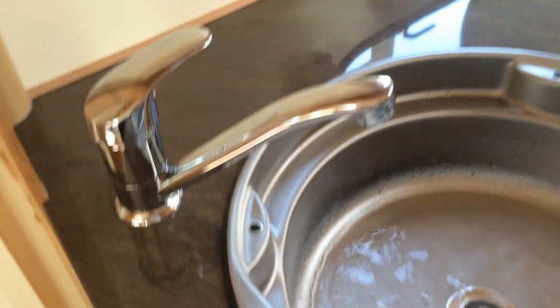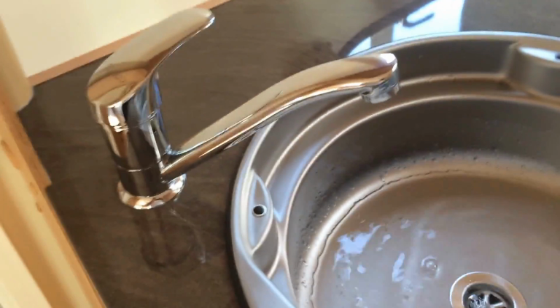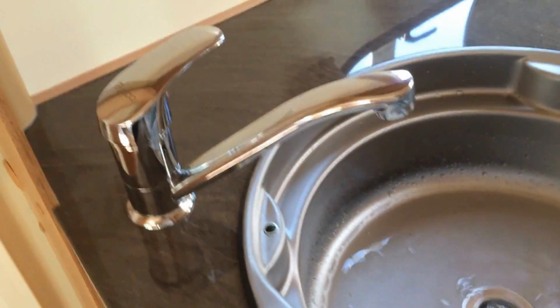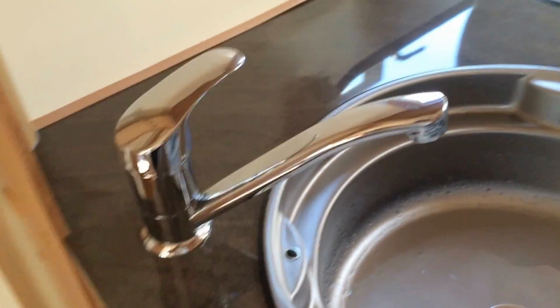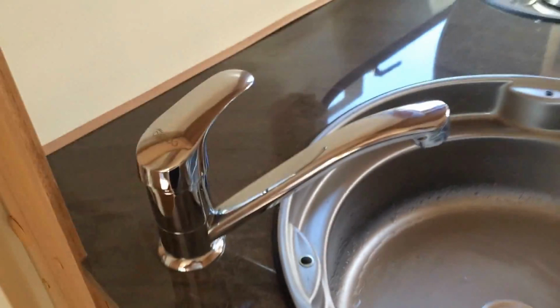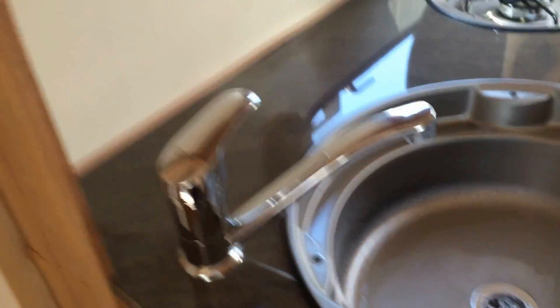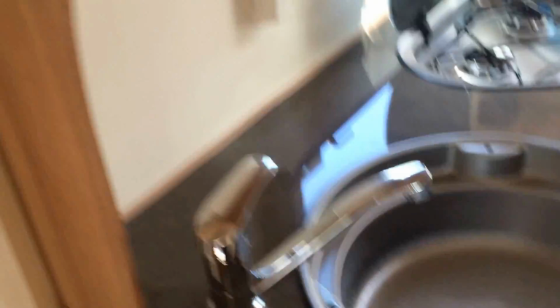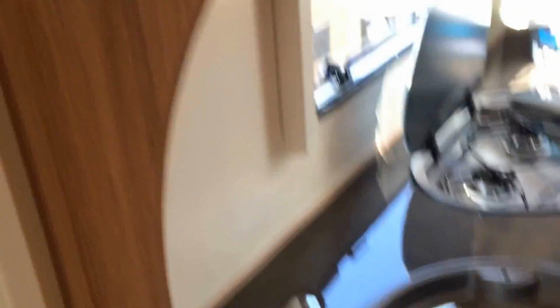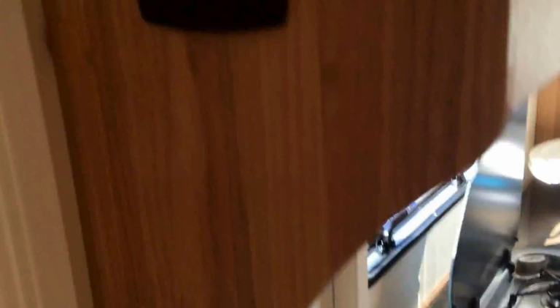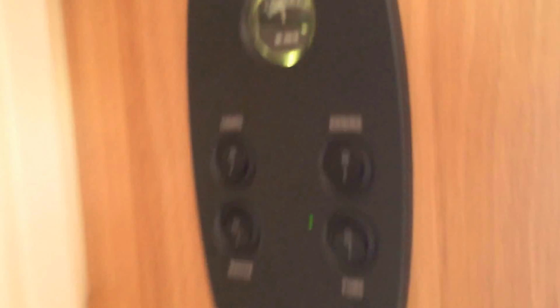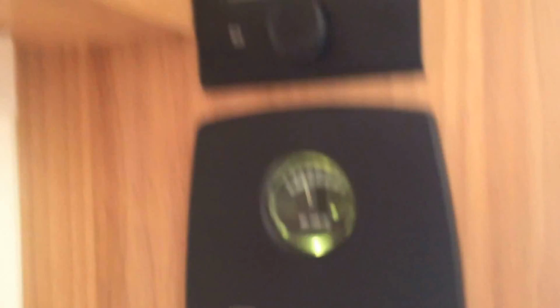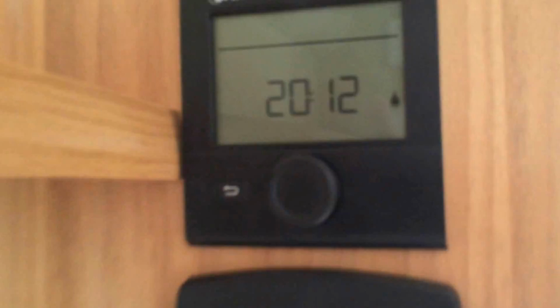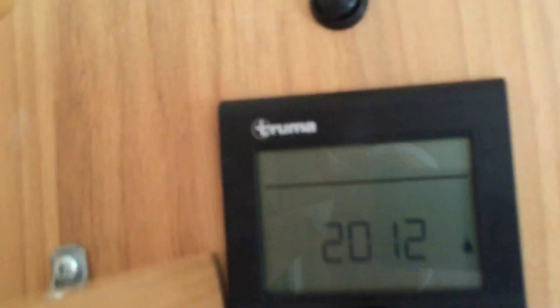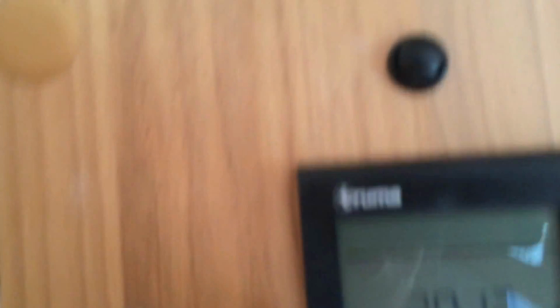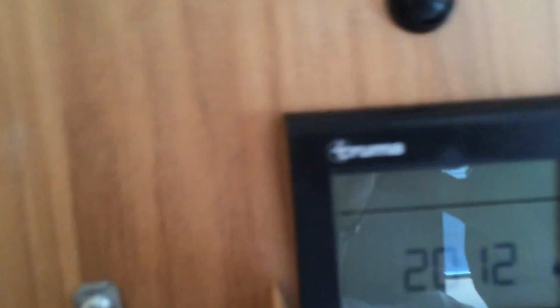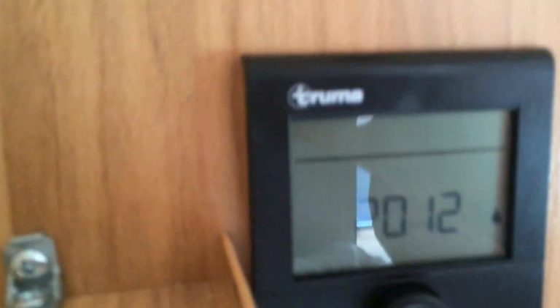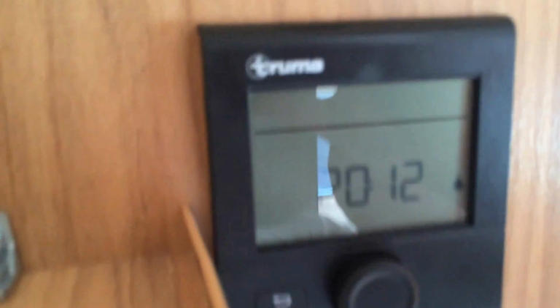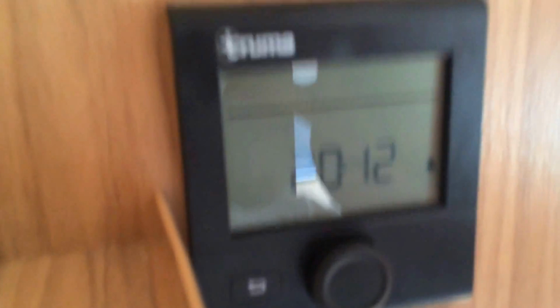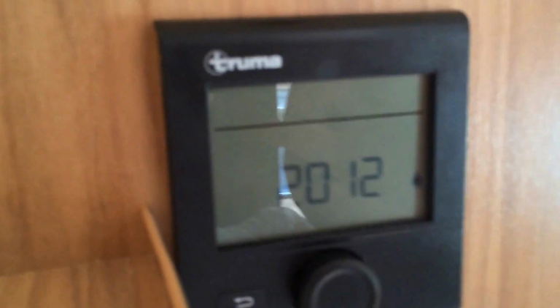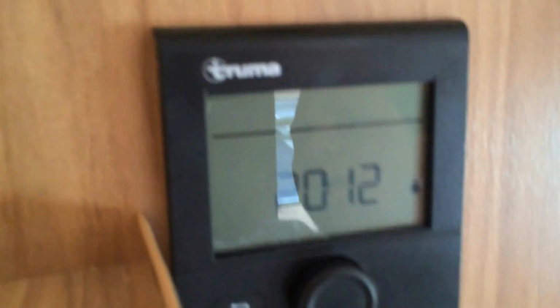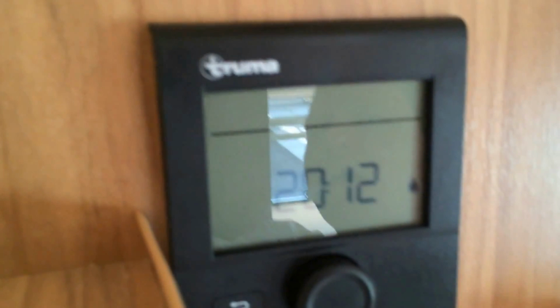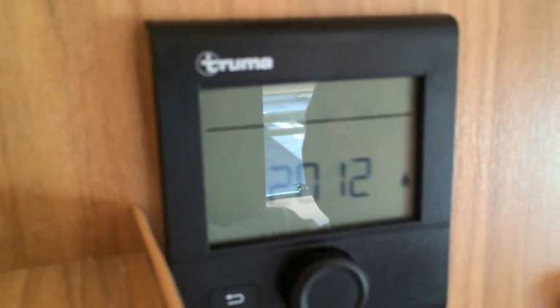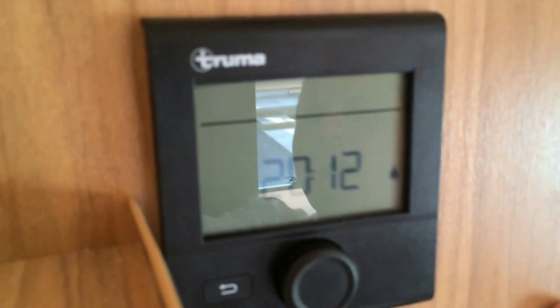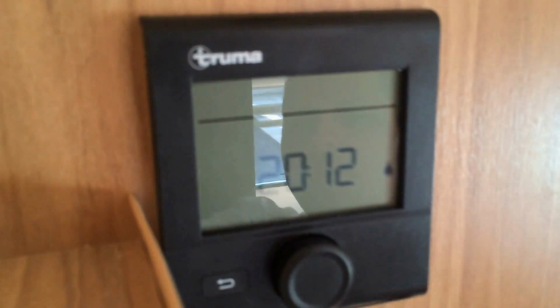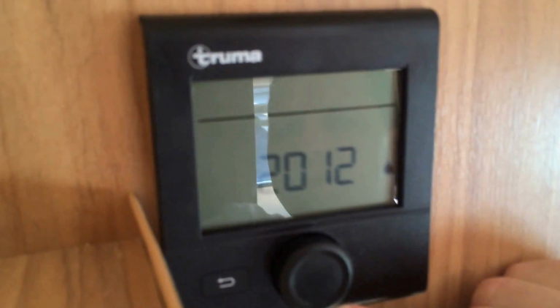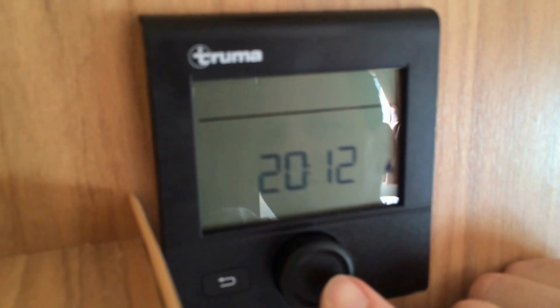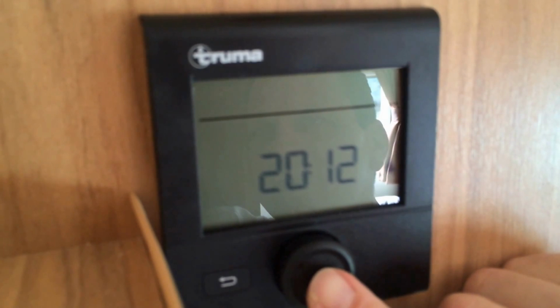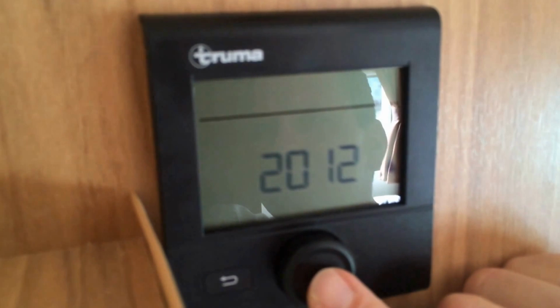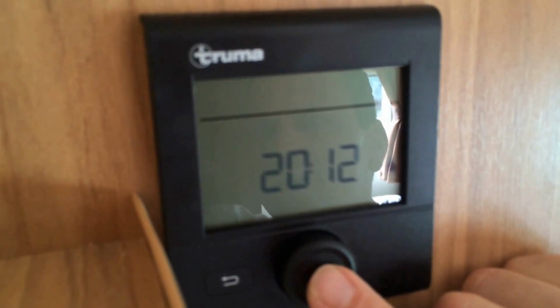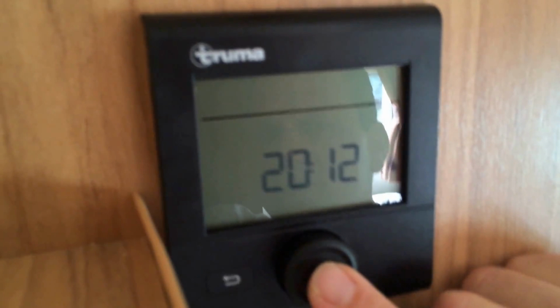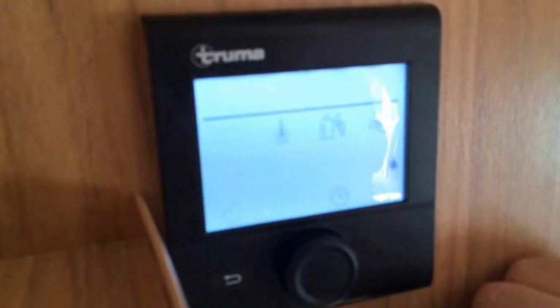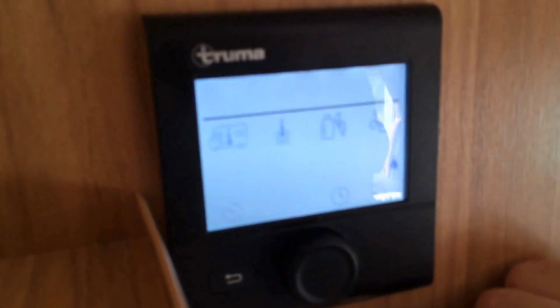Once that's primed, you can actually use the system. So up here you've got your control panel. To activate the control panel, you press this button here.